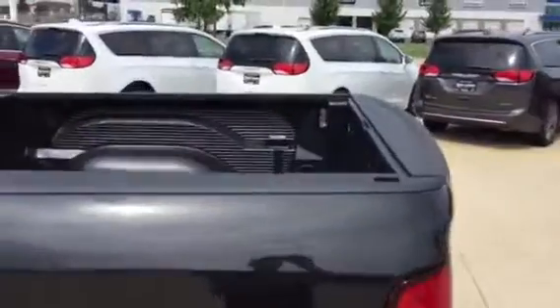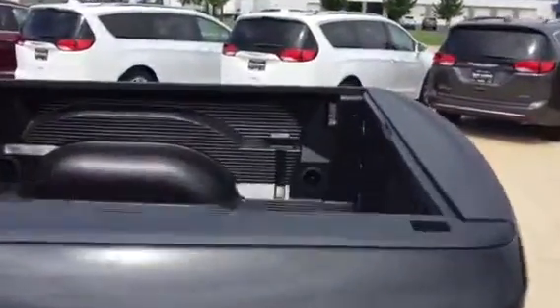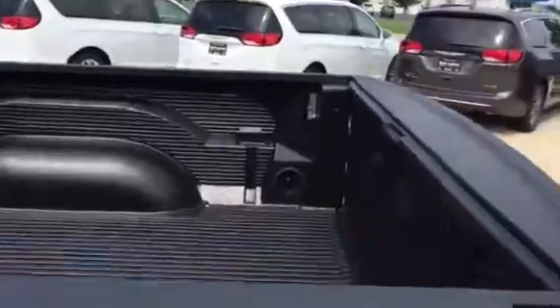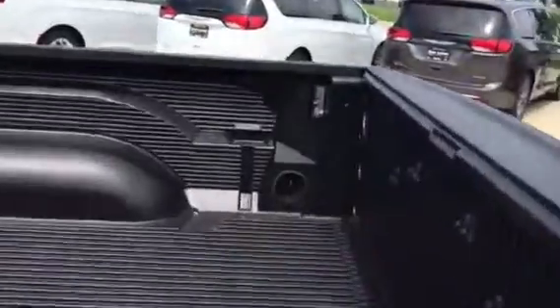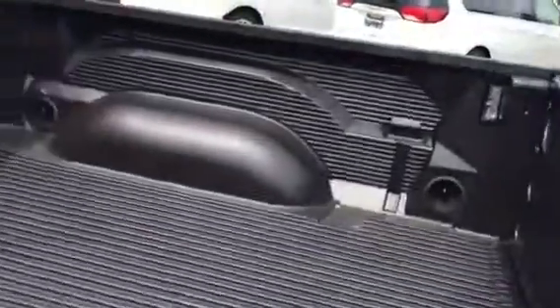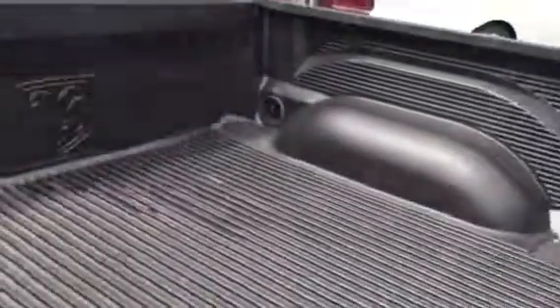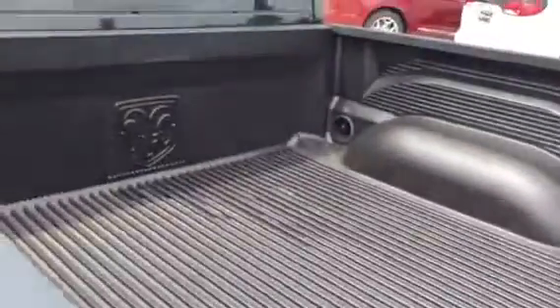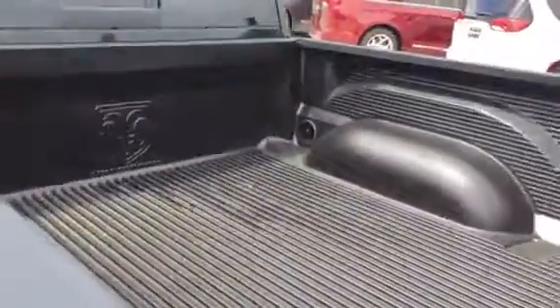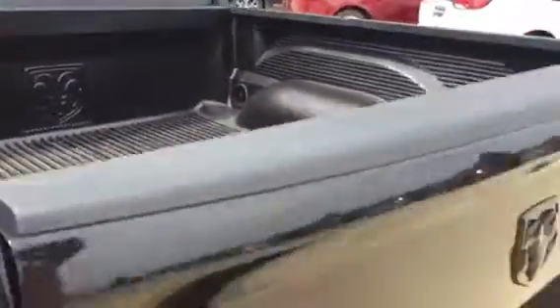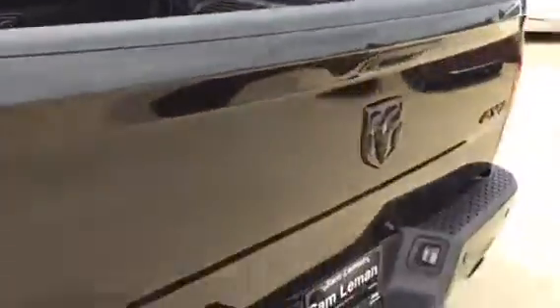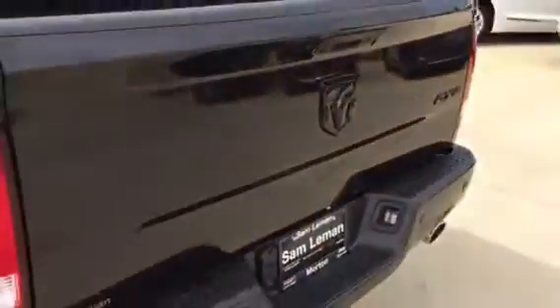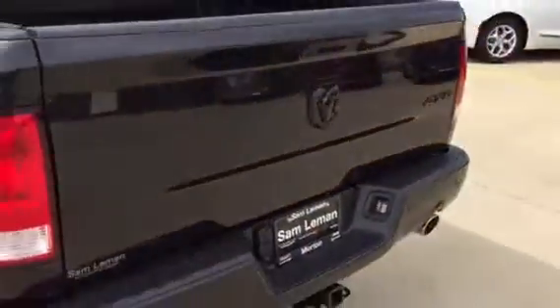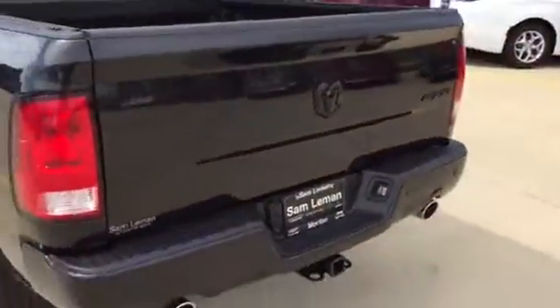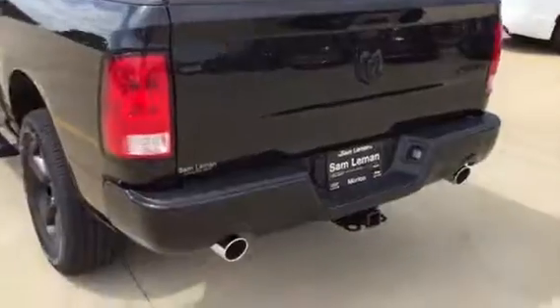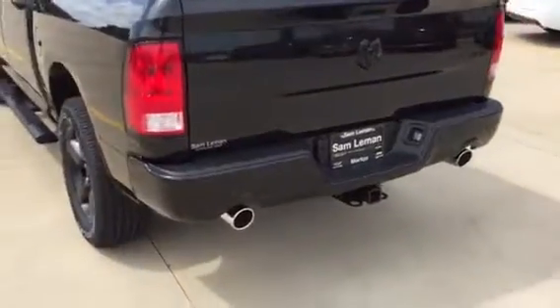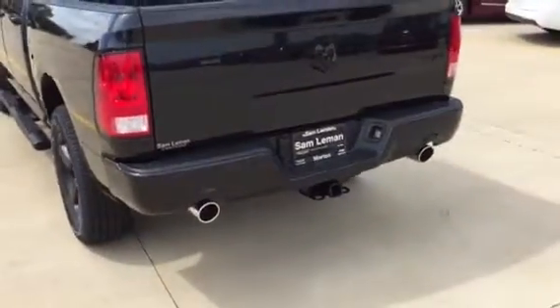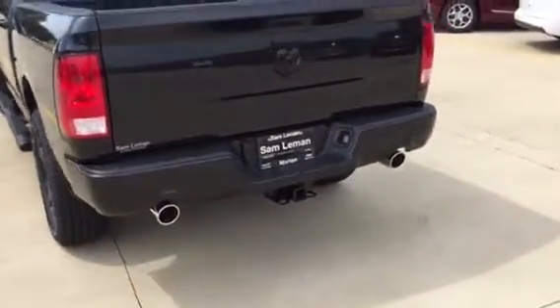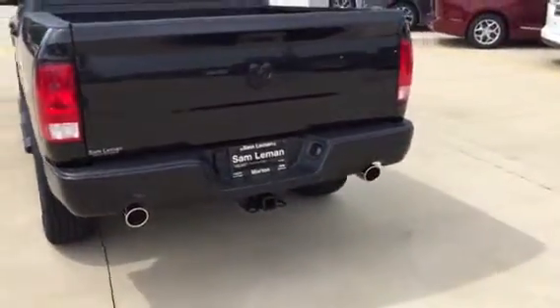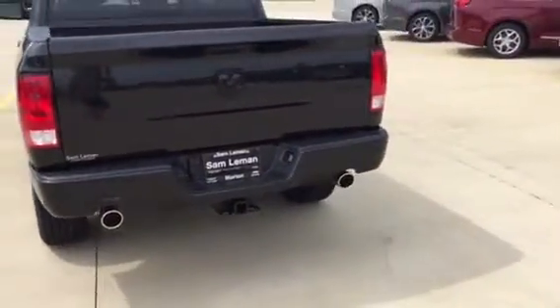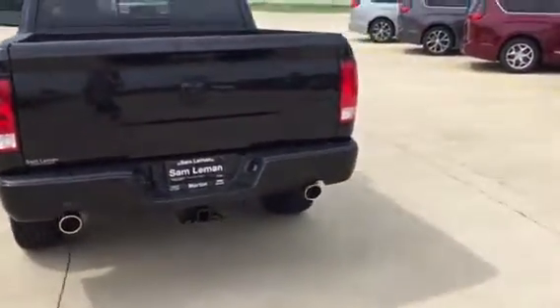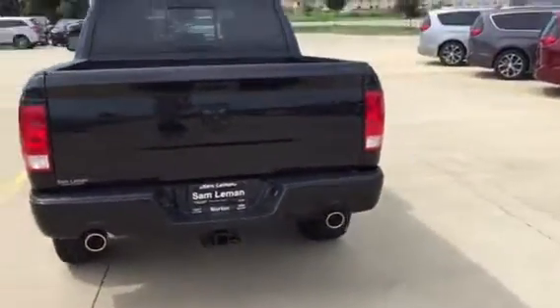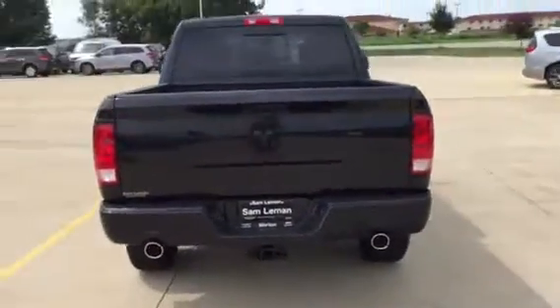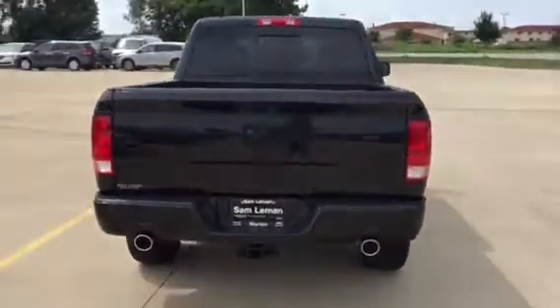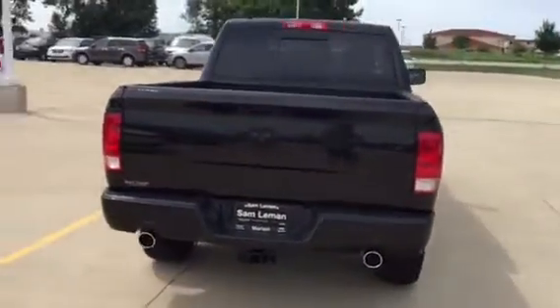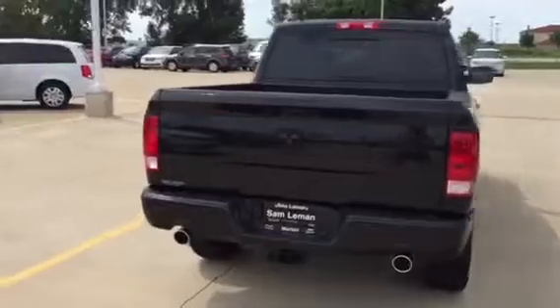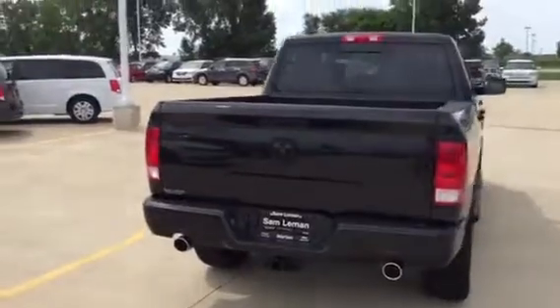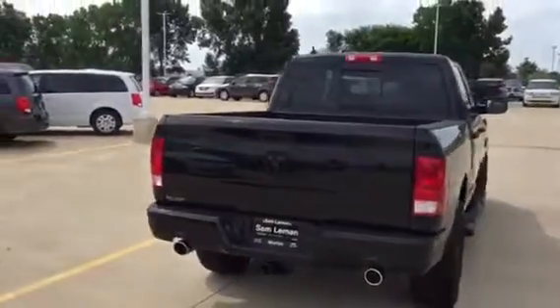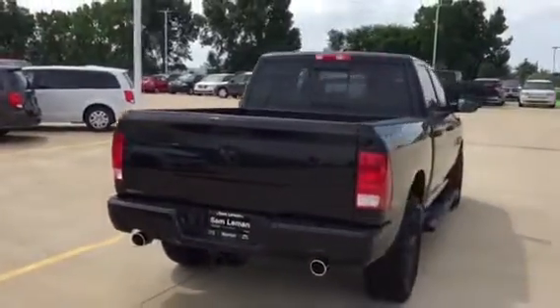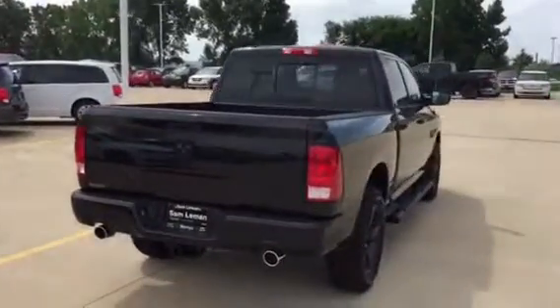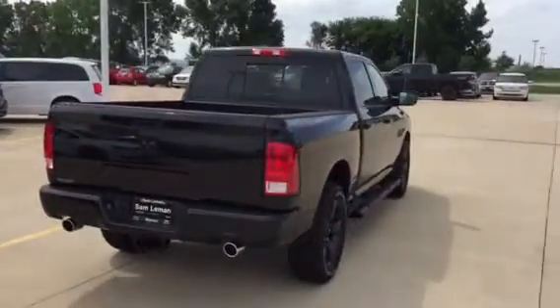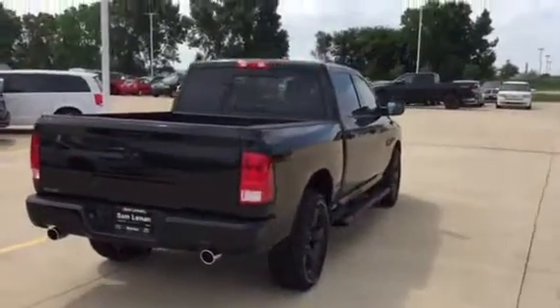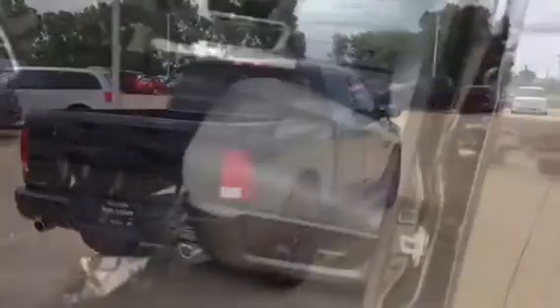It has LED bed lighting and a drop-in bed liner. Got a backup camera on it. The hitch is already on it, it's already wired for the trailer — the seven-way is there and the four-flat is there. This is a good looking truck.